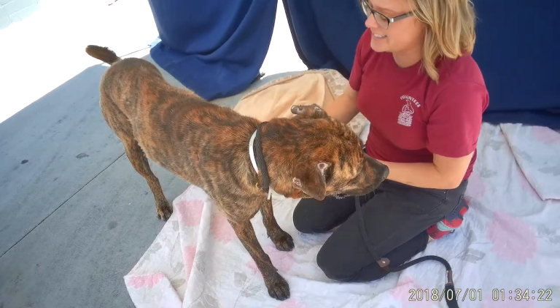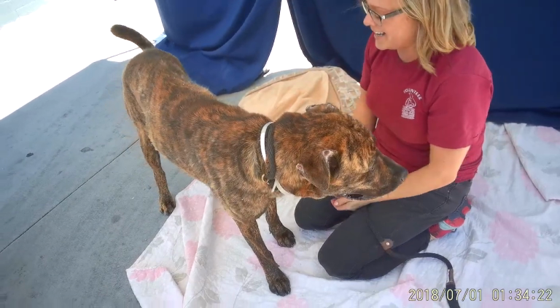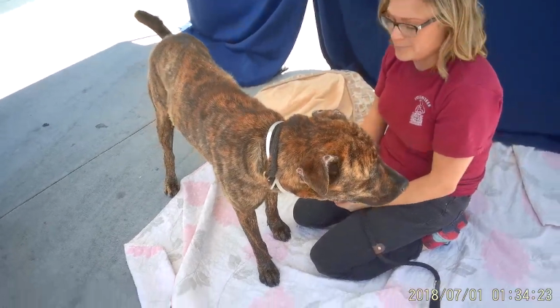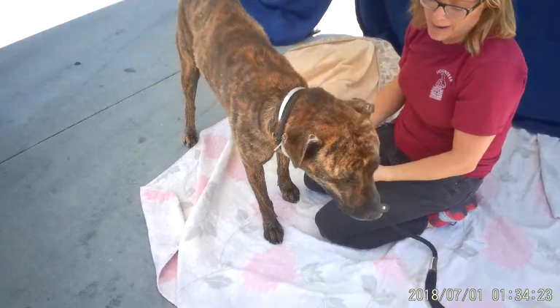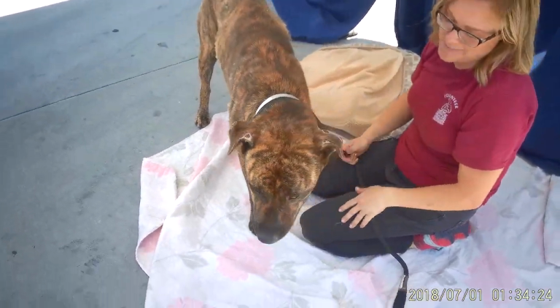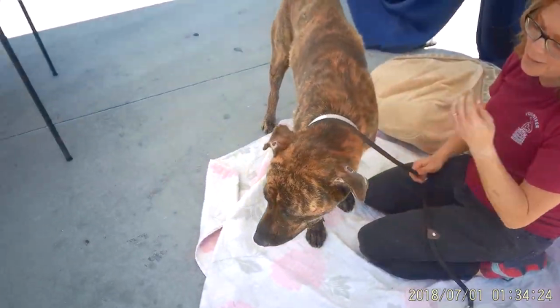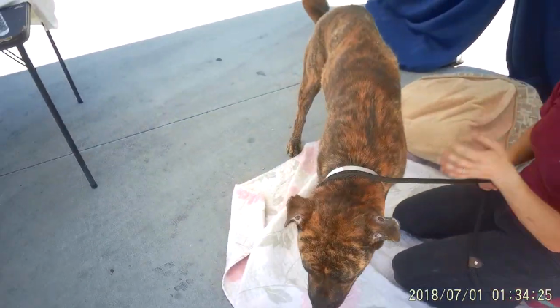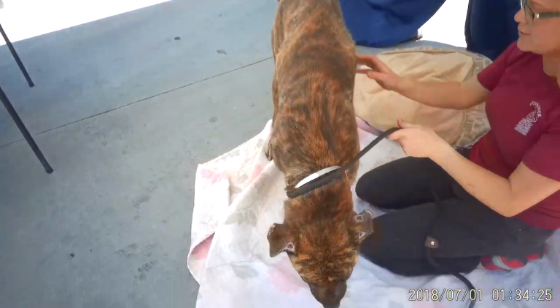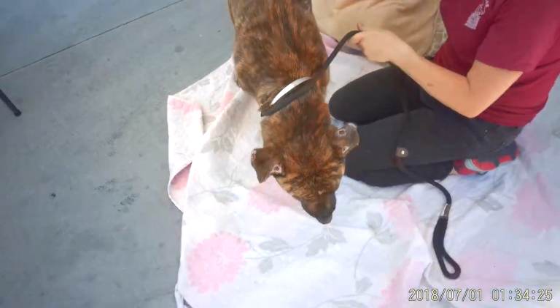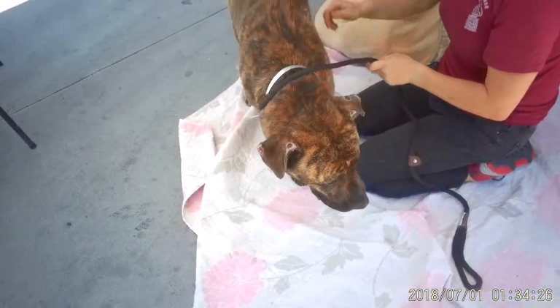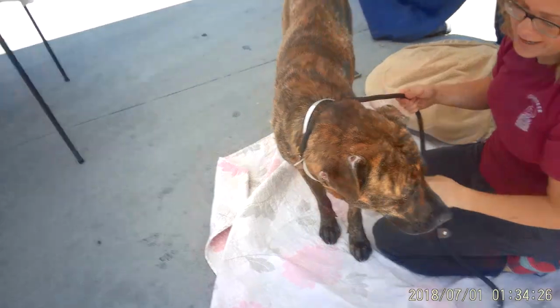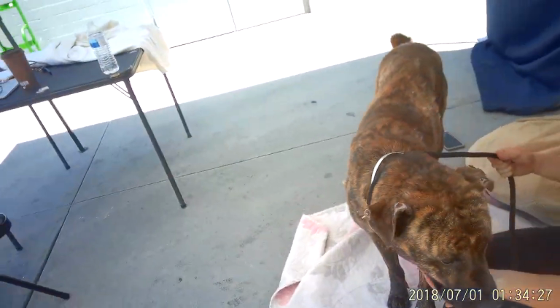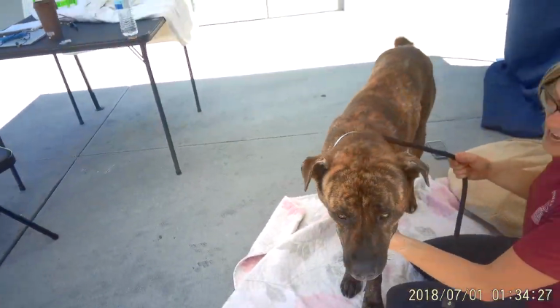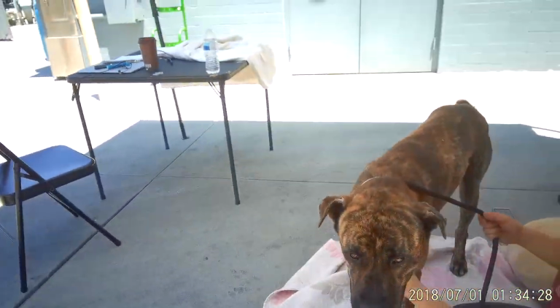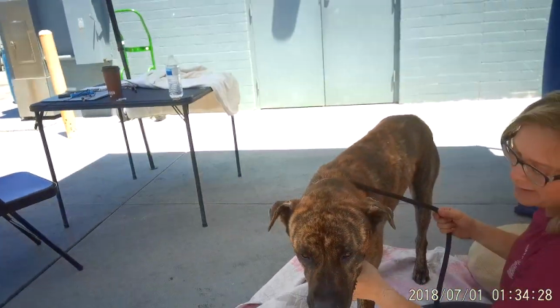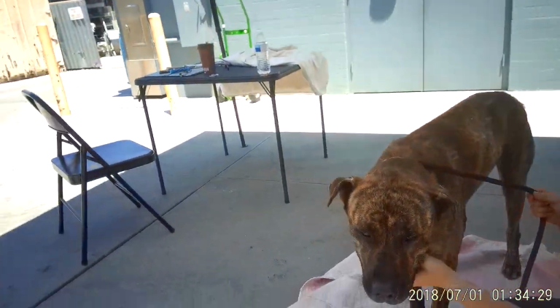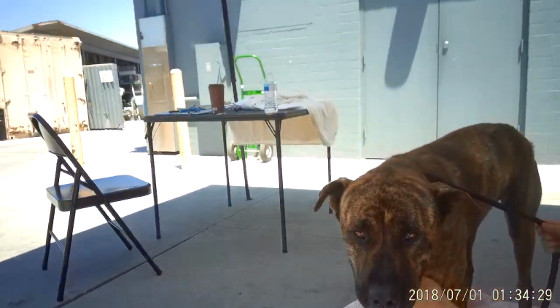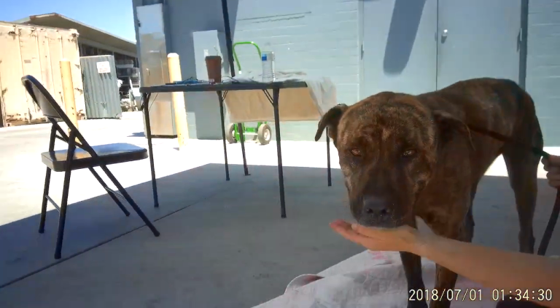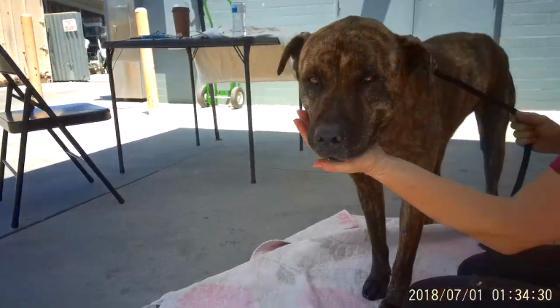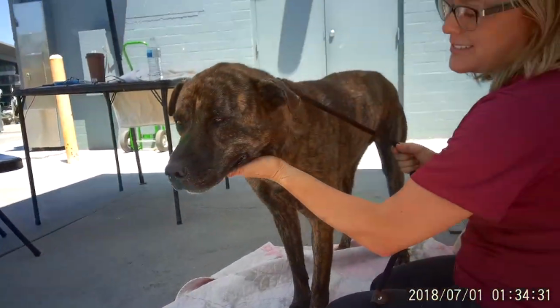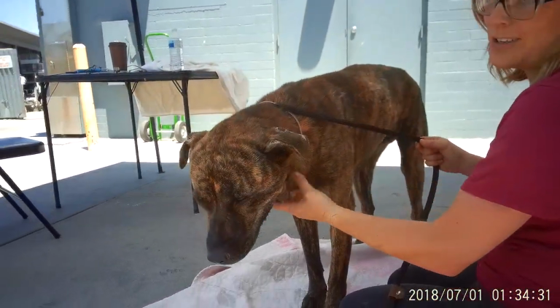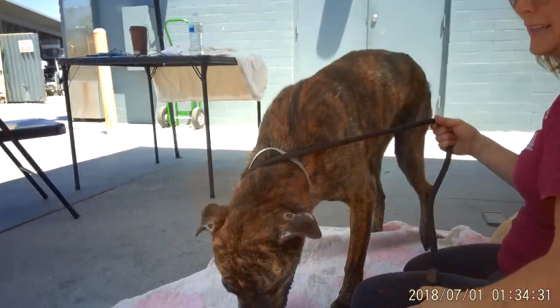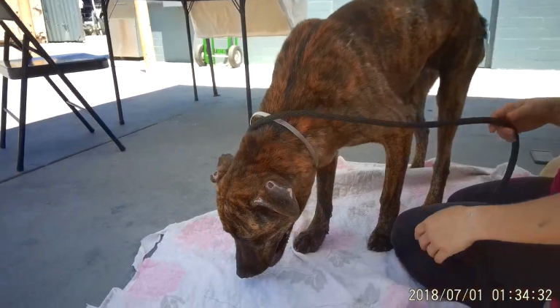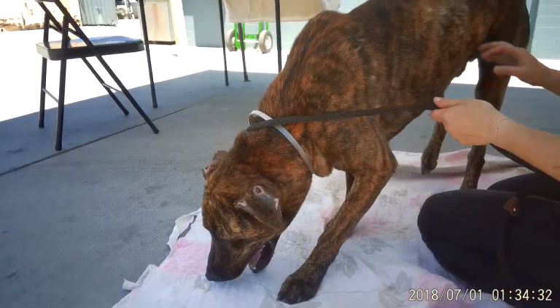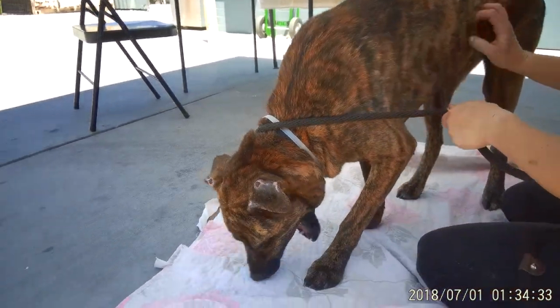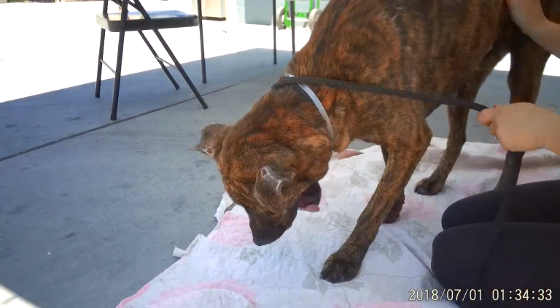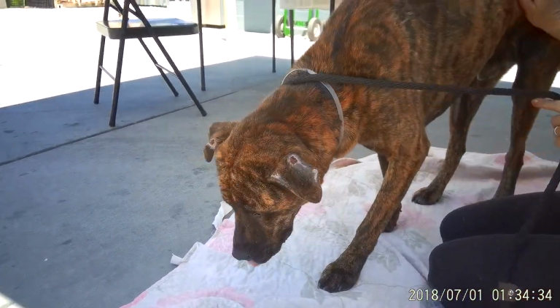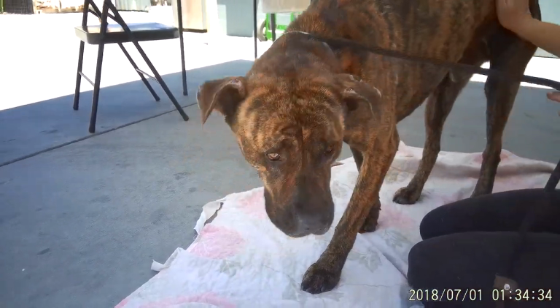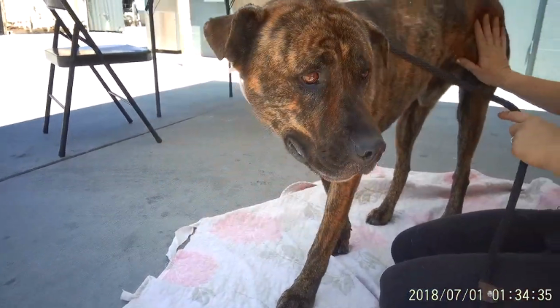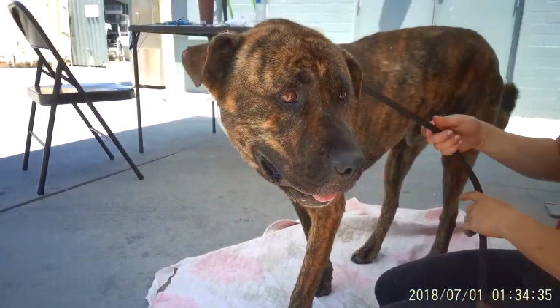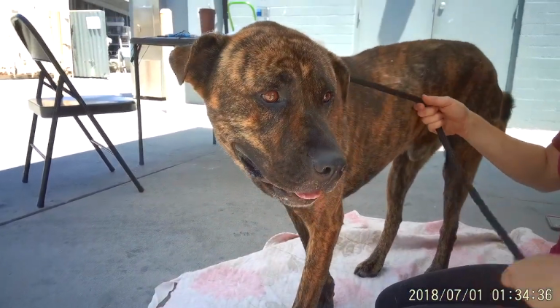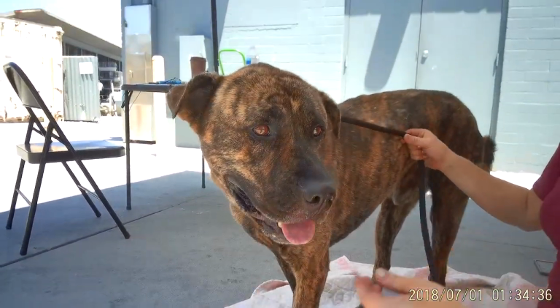He's a big puppy. I mean, he's four years old but he's still got a good amount of energy. He's recovering from some kennel cough right now, but you can see he's still really playful and excited to be out of his kennel. He's so handsome.